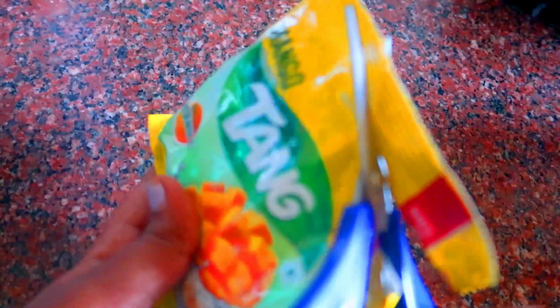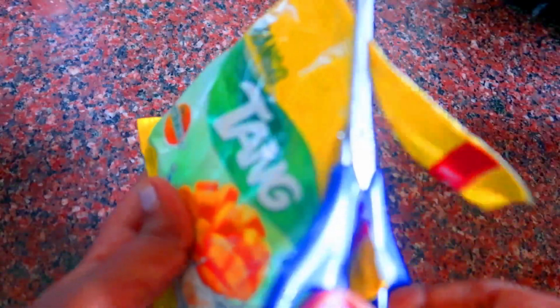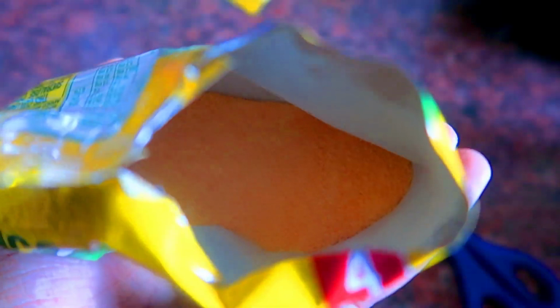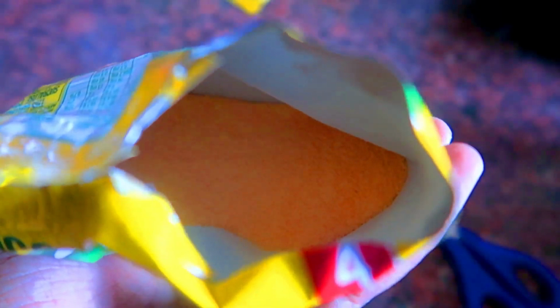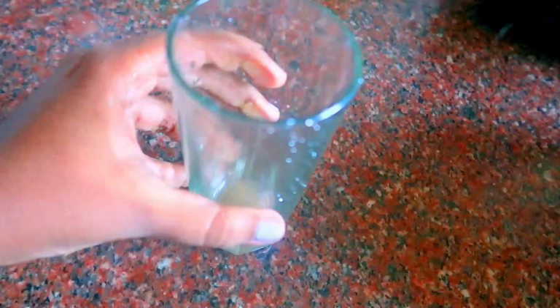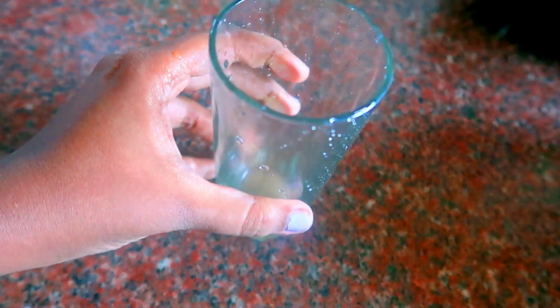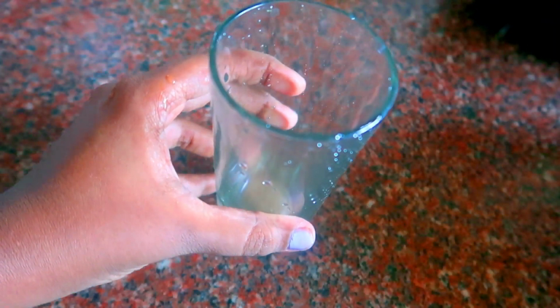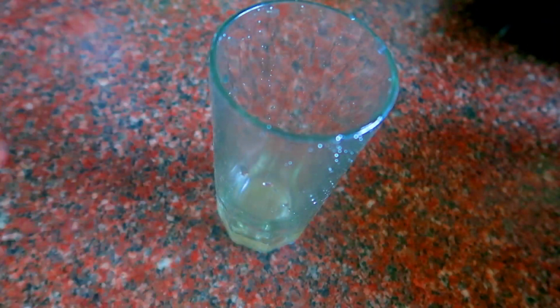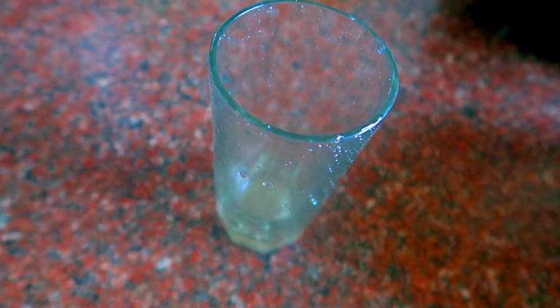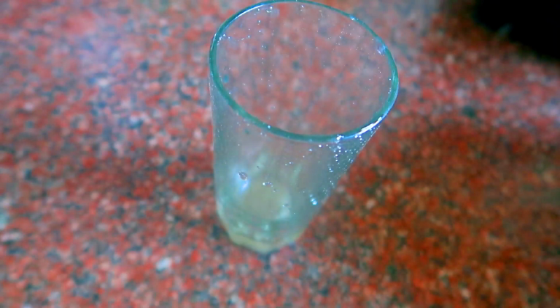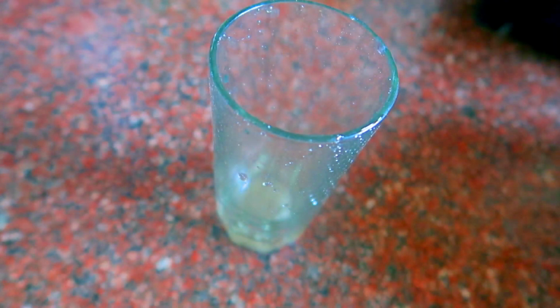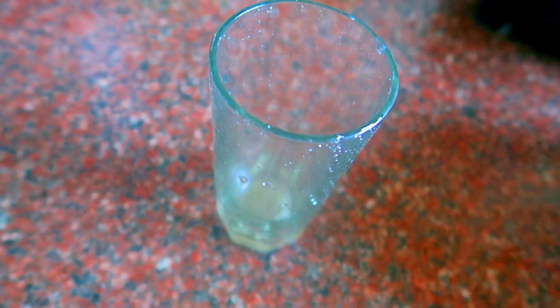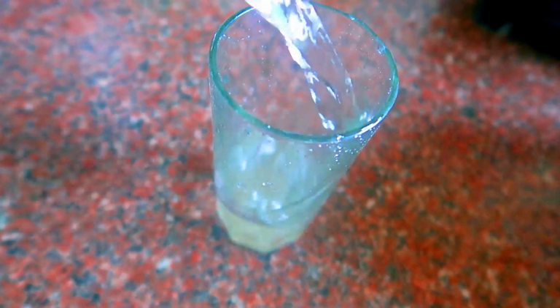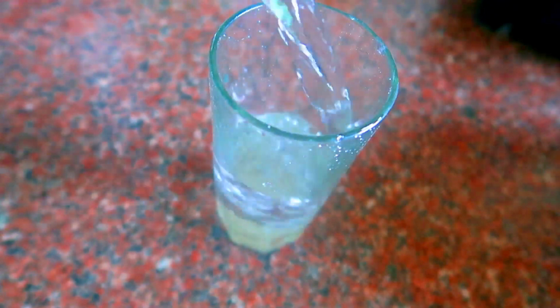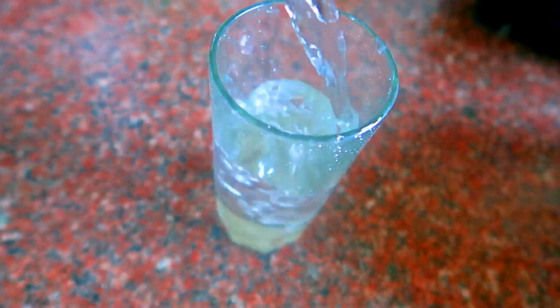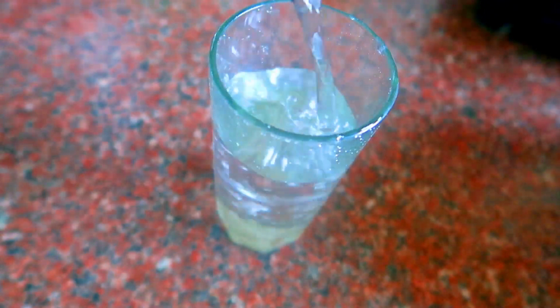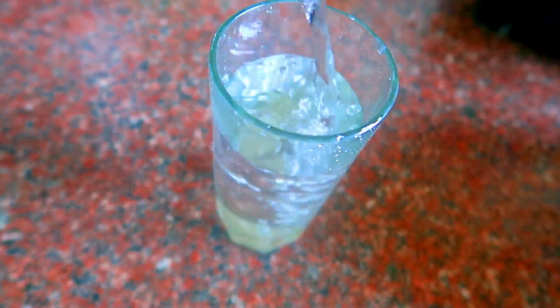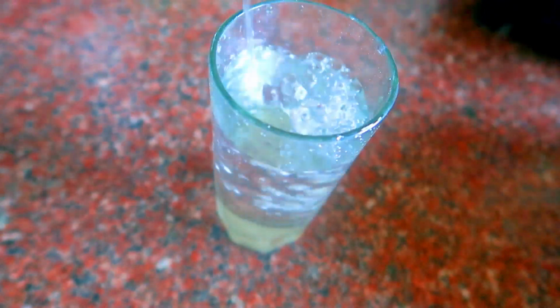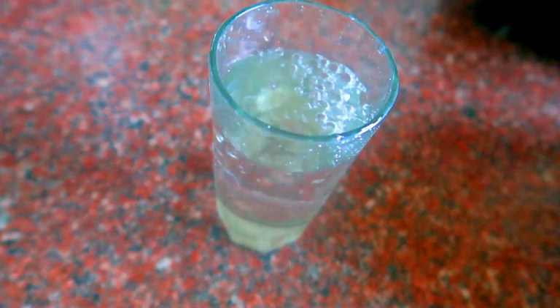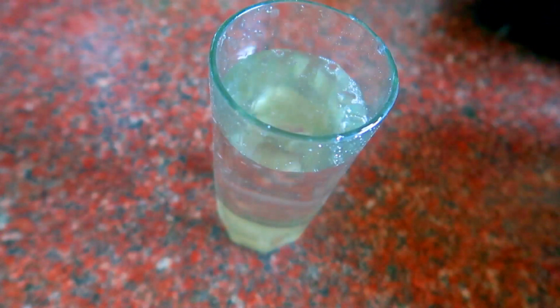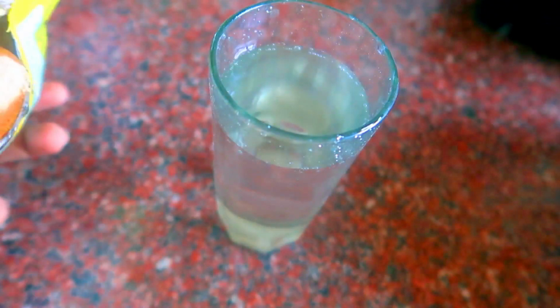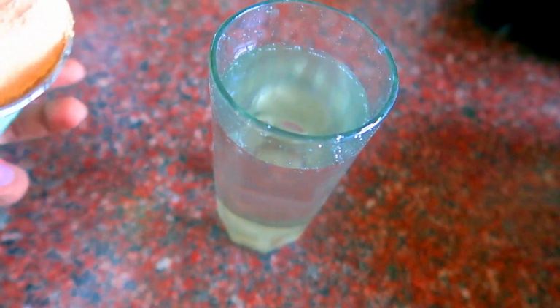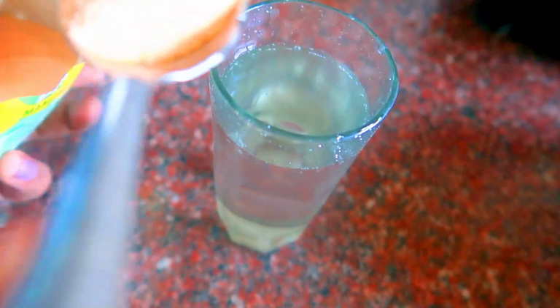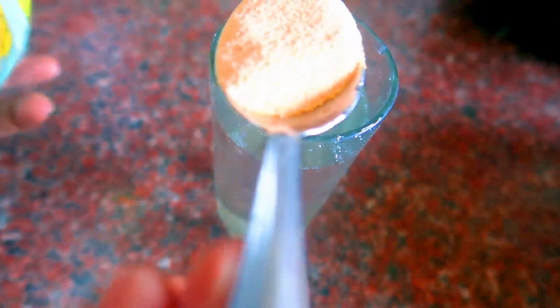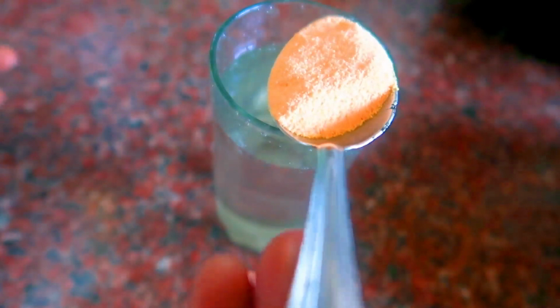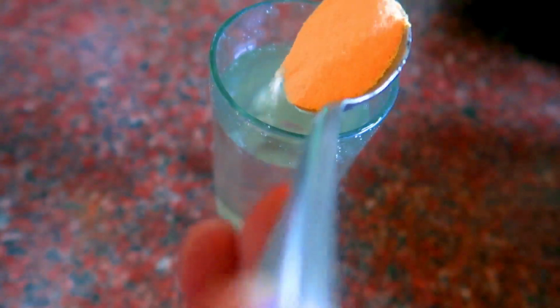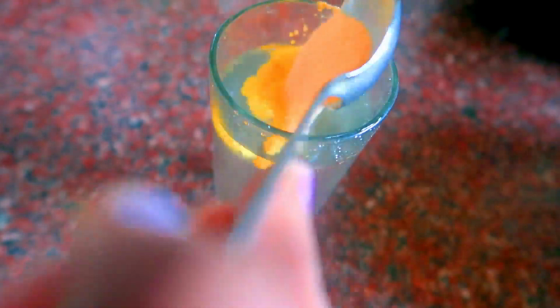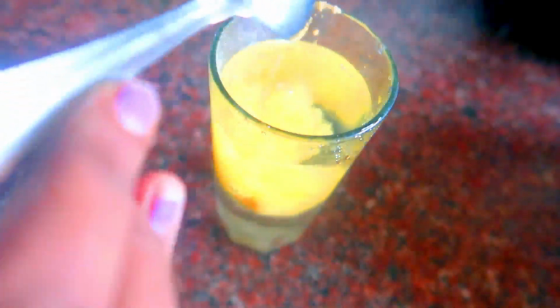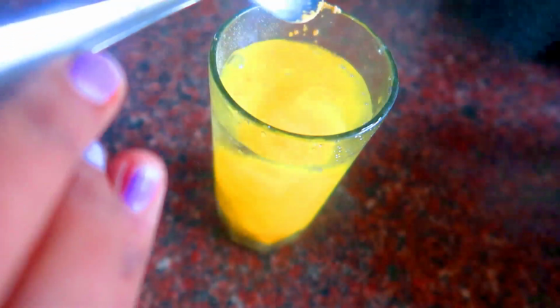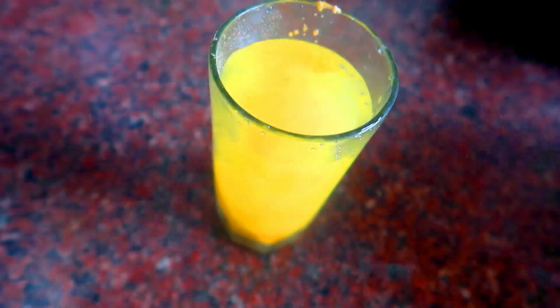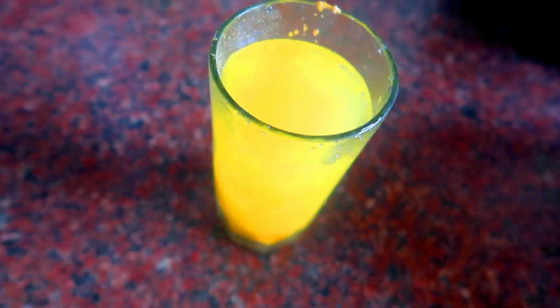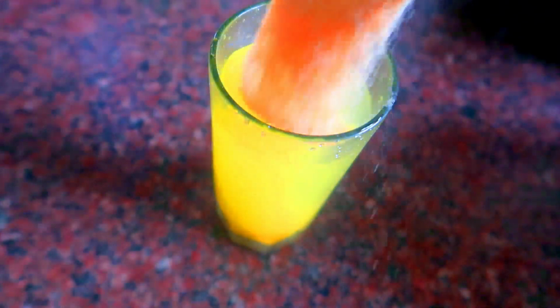You can use 200 ml cold water. You can use a glass of 2 tbsp. It is about 15 grams of tang with mango powder. You can mix it well. The tang with mango juice is ready.